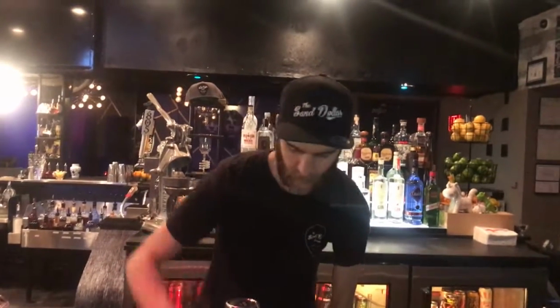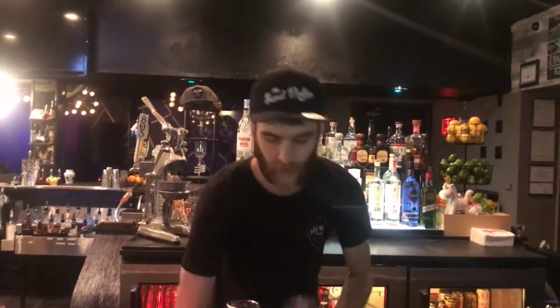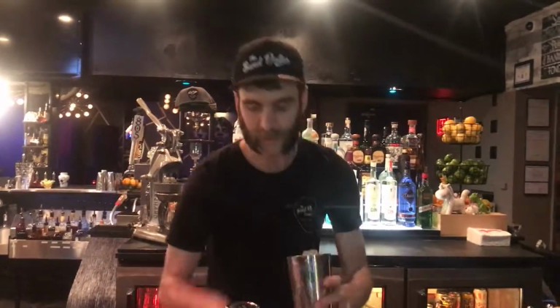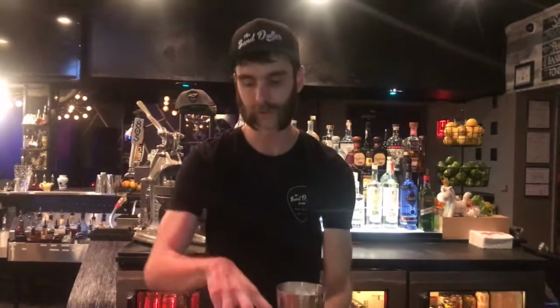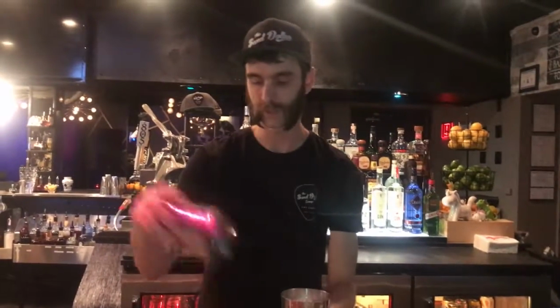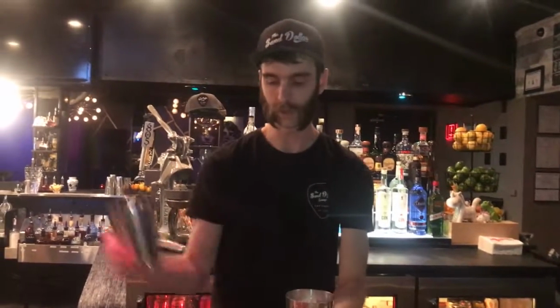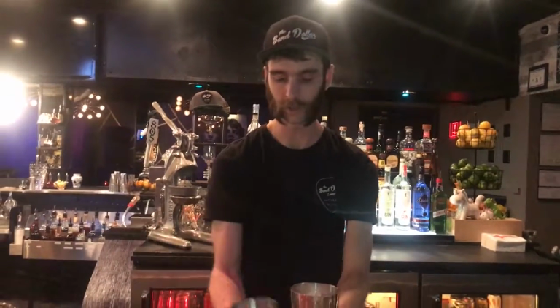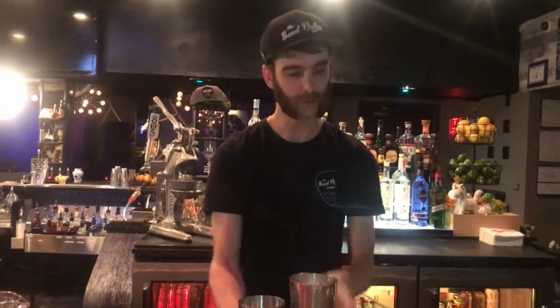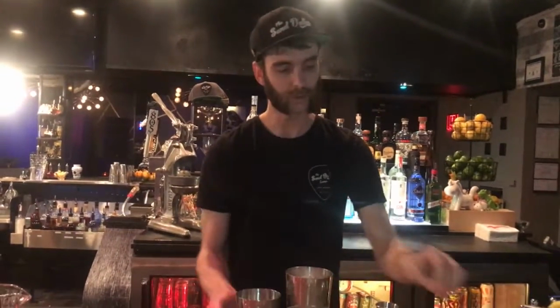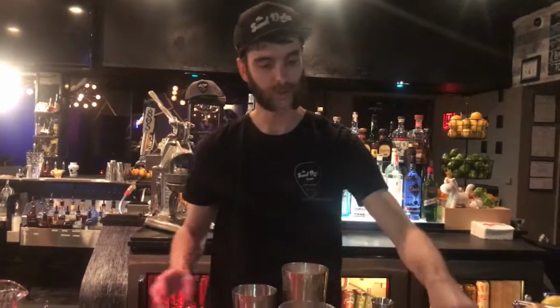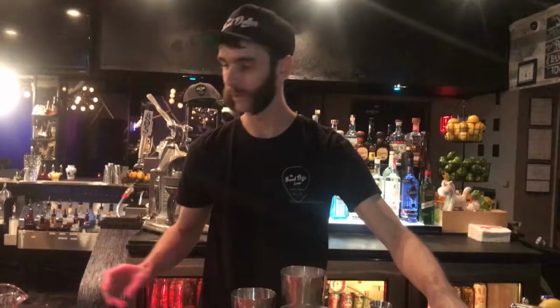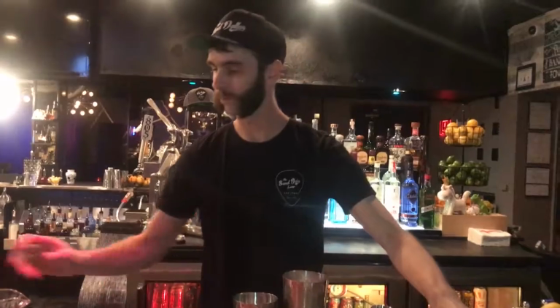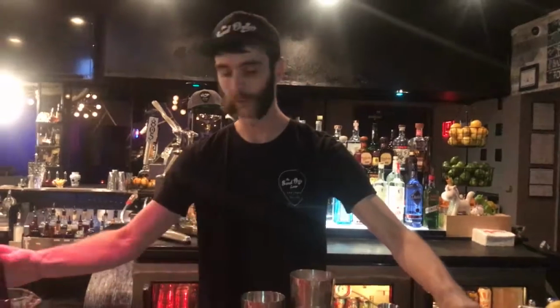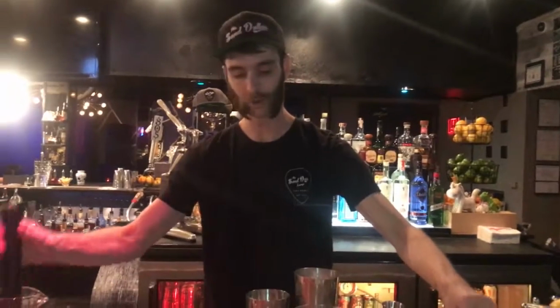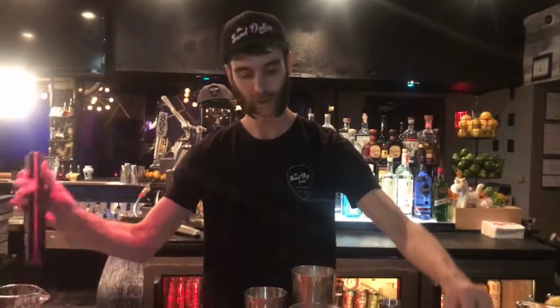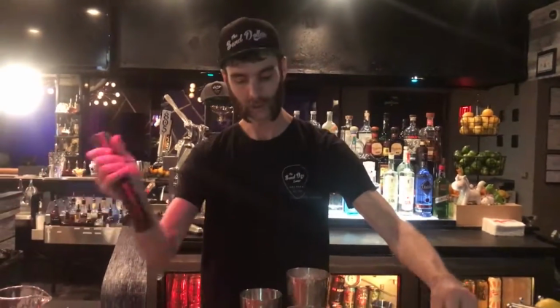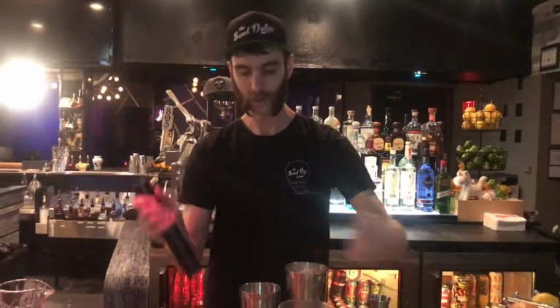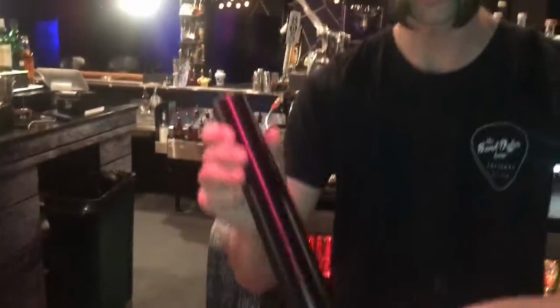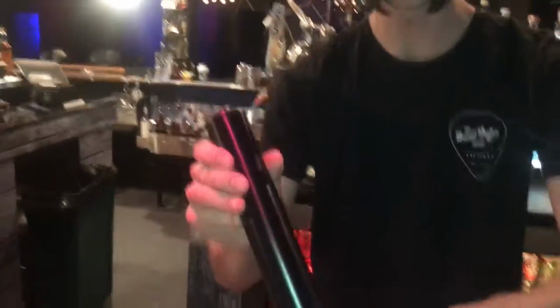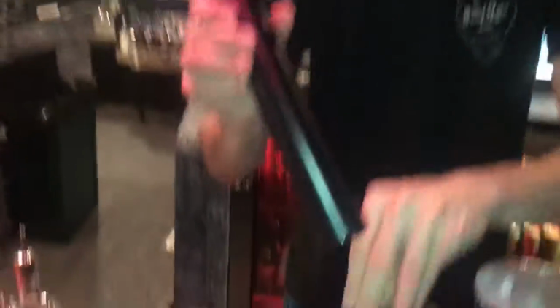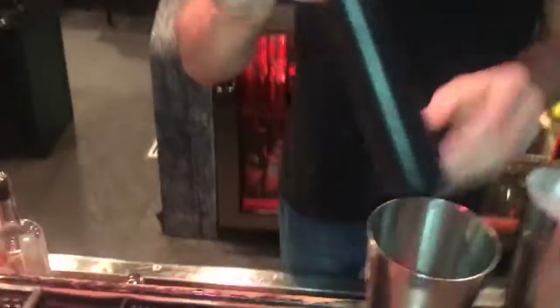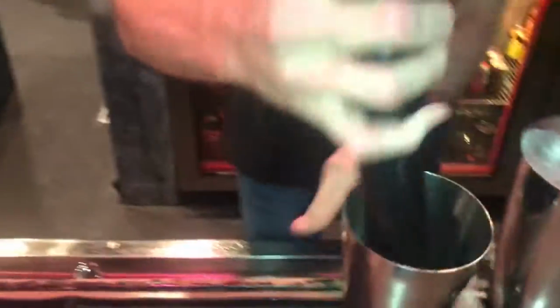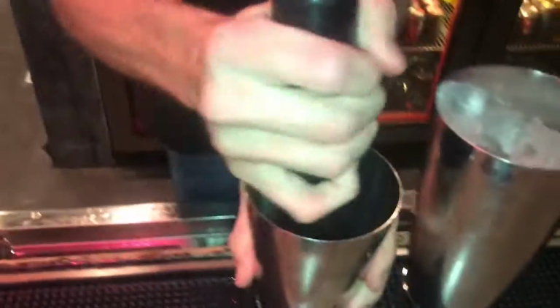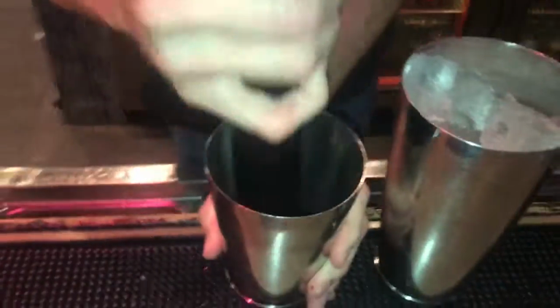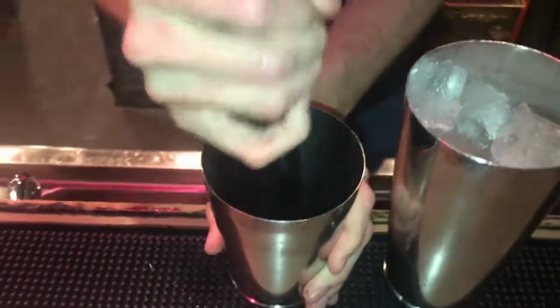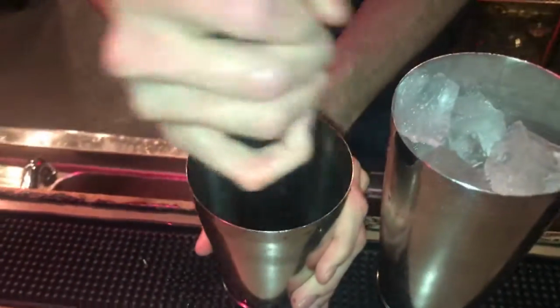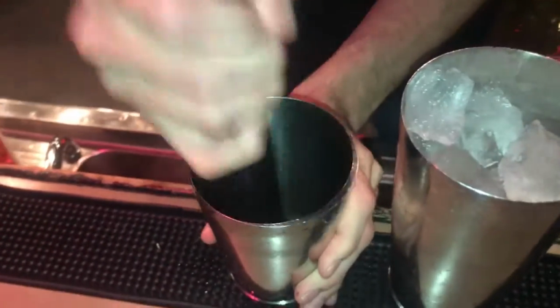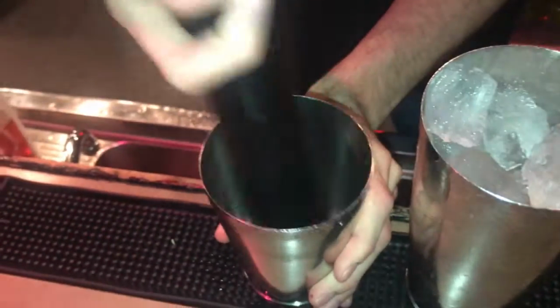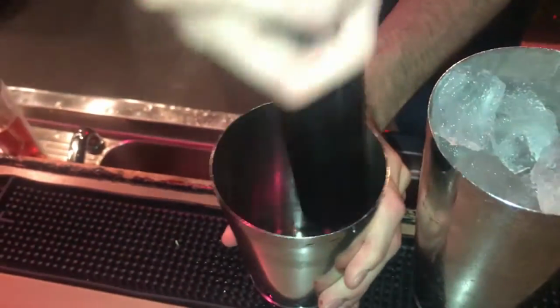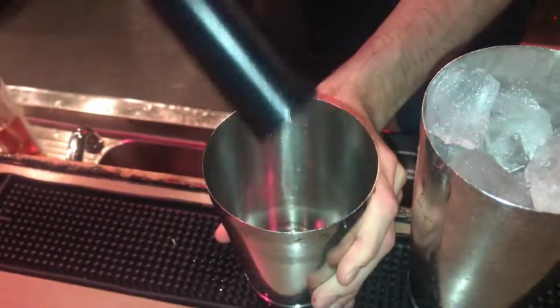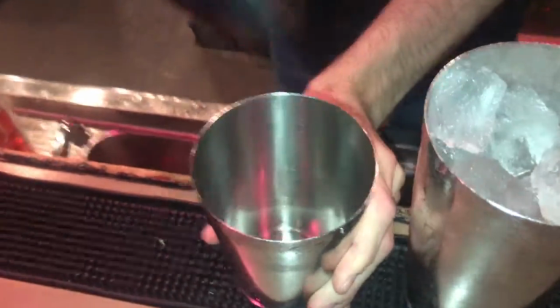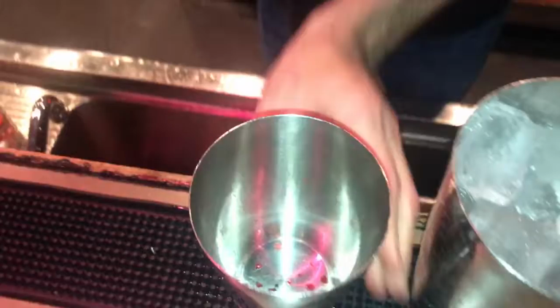Go ahead and ice your tin all the way up. Take three to four pink peppercorns. You're going to muddle that just a little bit to open up the flavor.